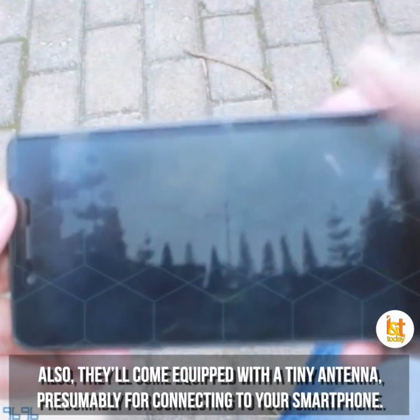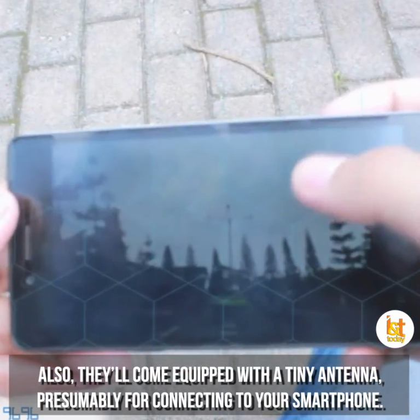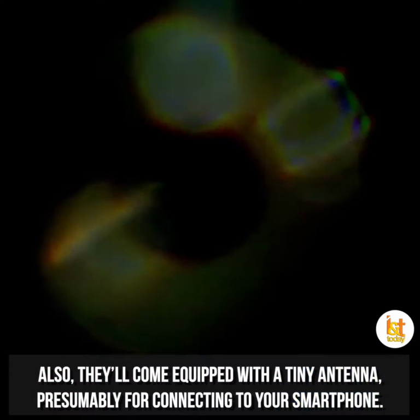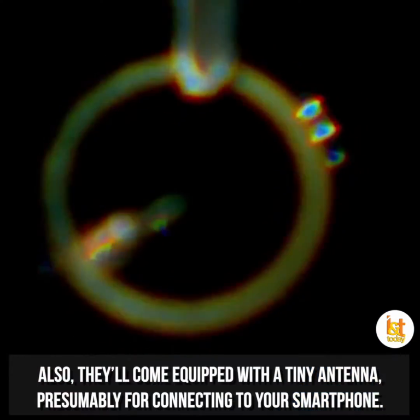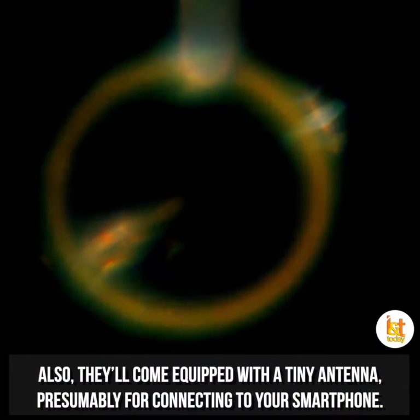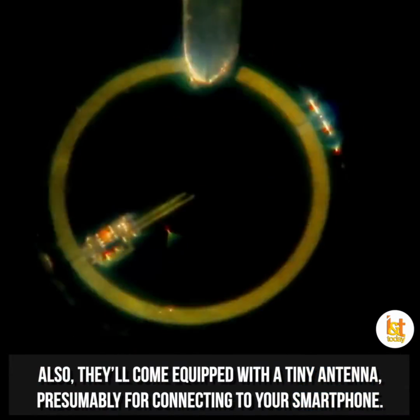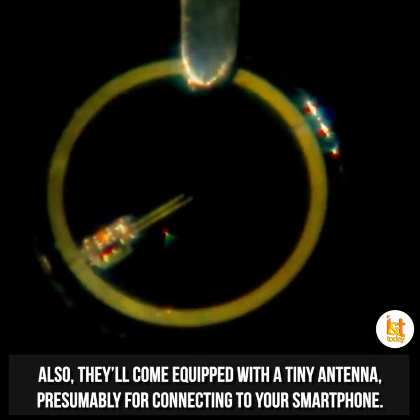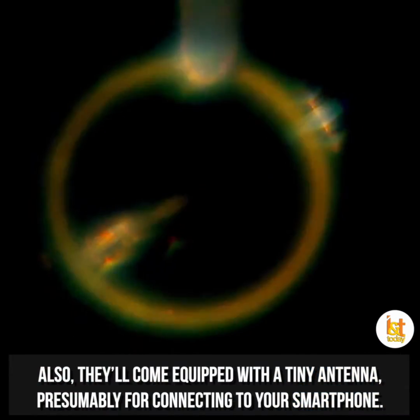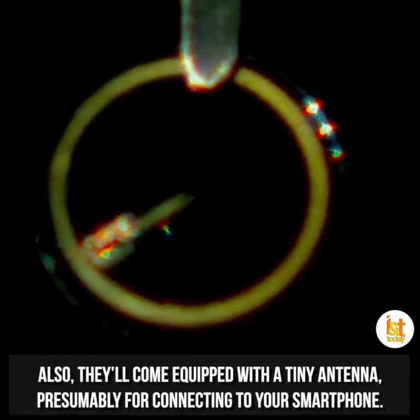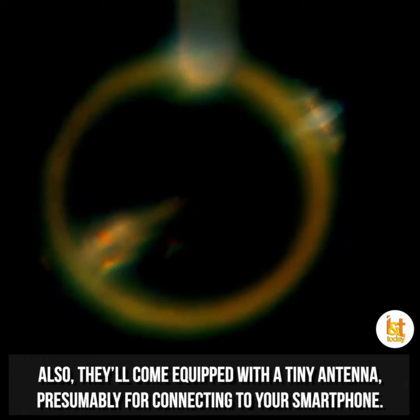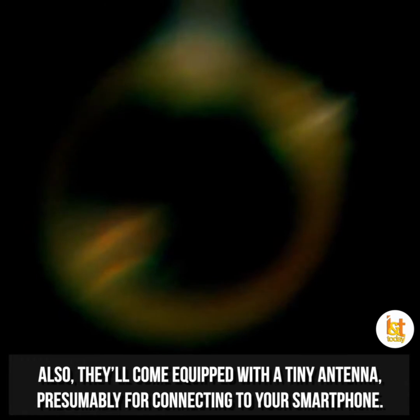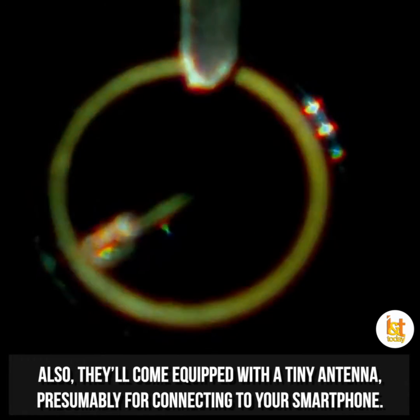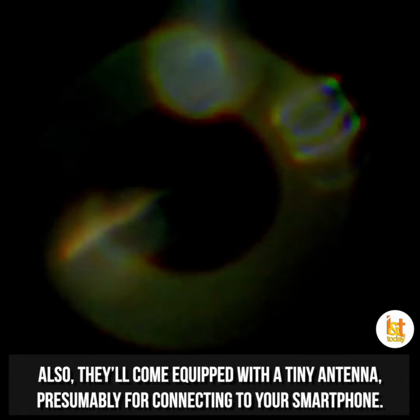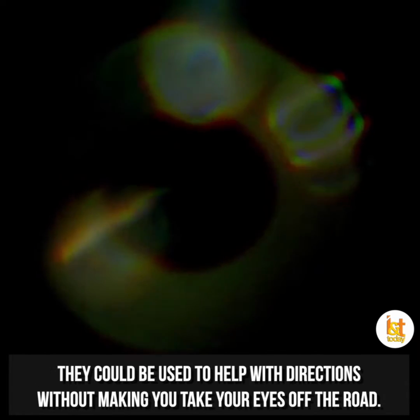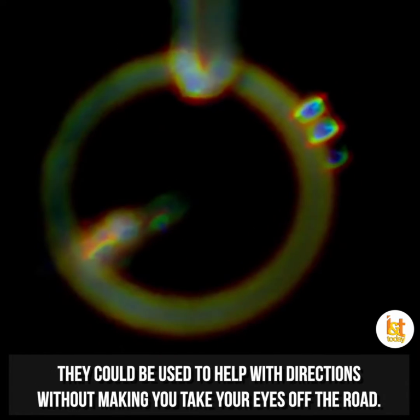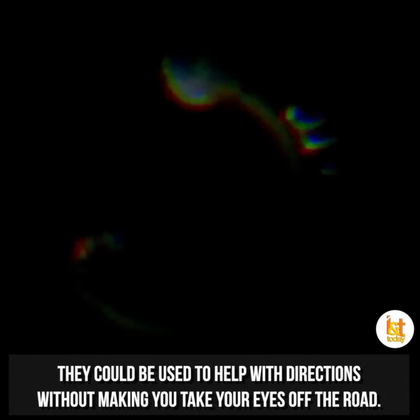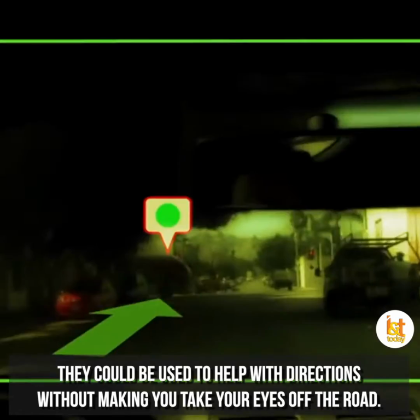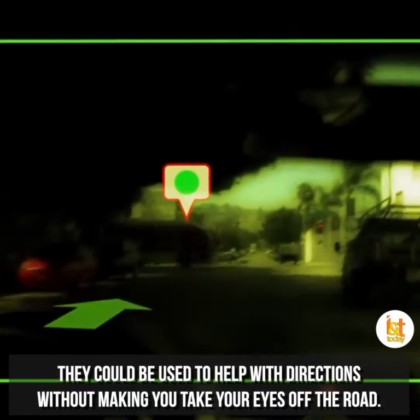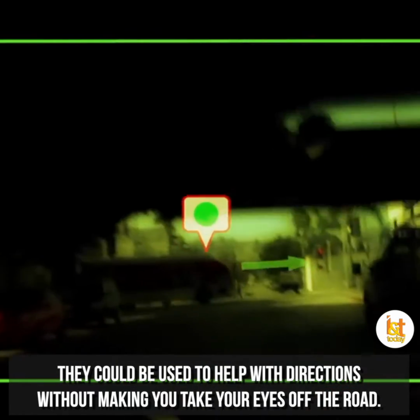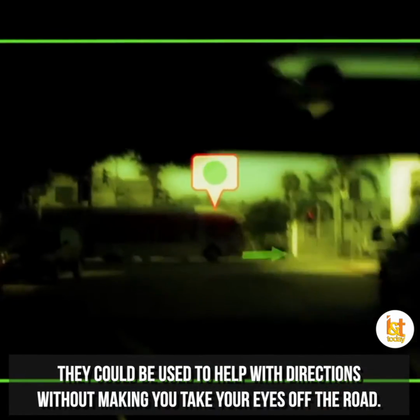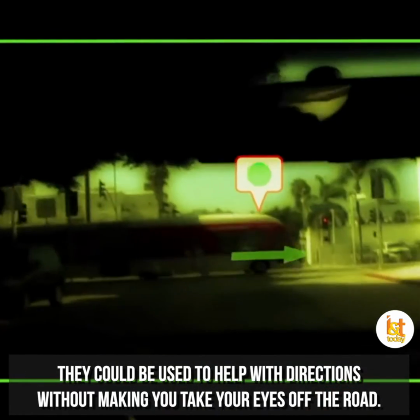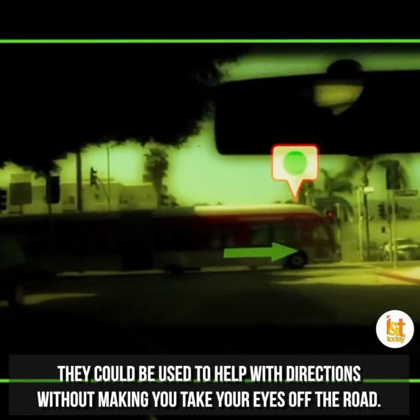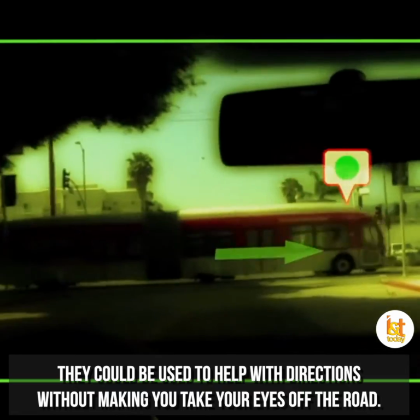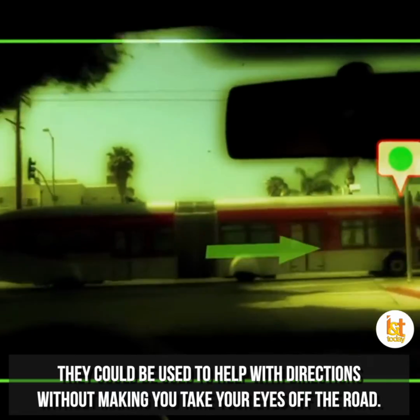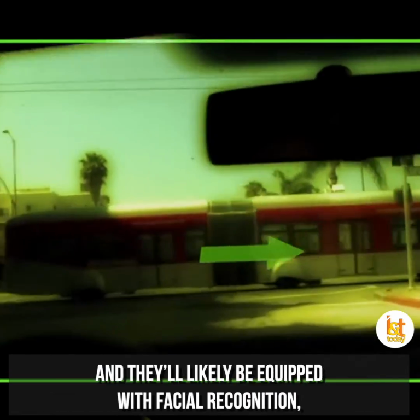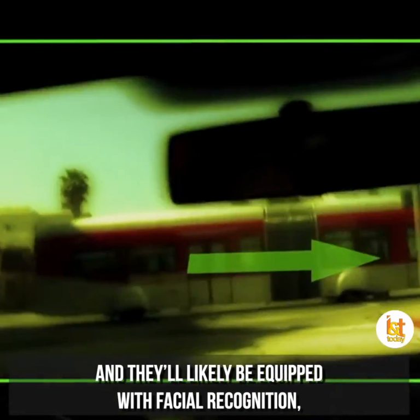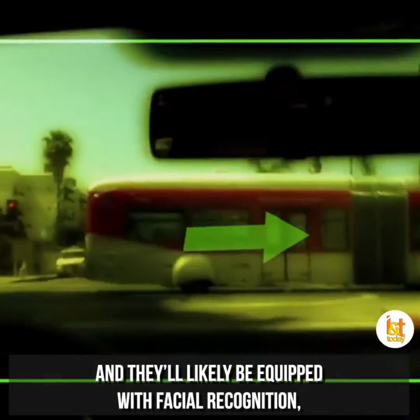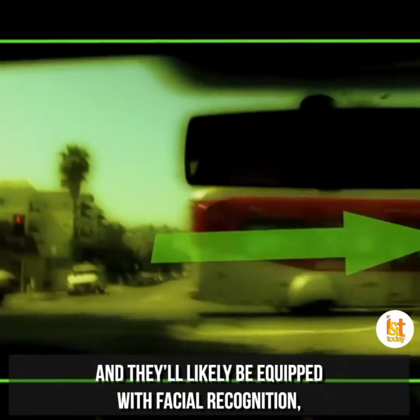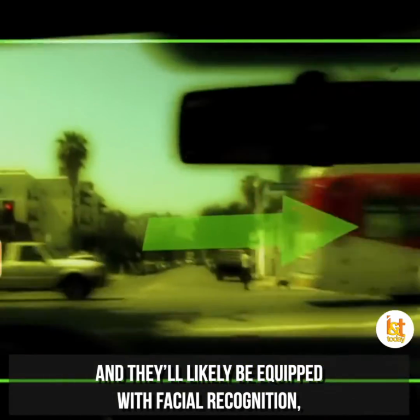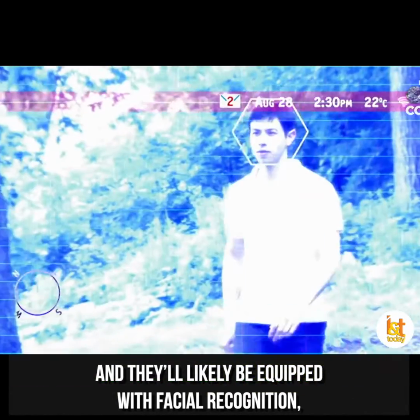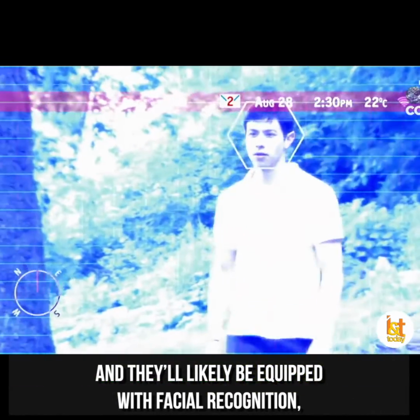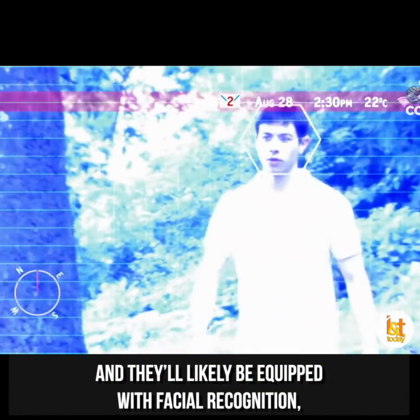Also, they'll come equipped with a tiny antenna, presumably for connecting to your smartphone. They could be used to help with directions without making you take your eyes off the road.